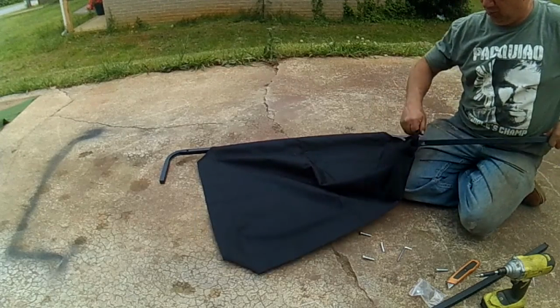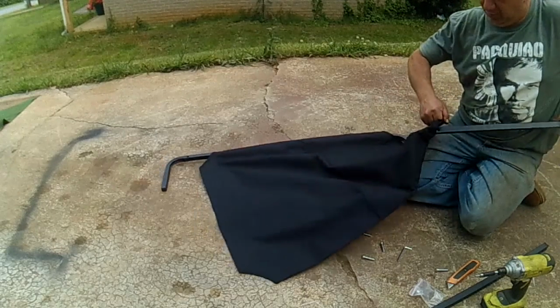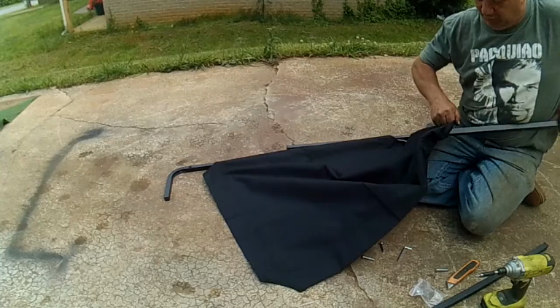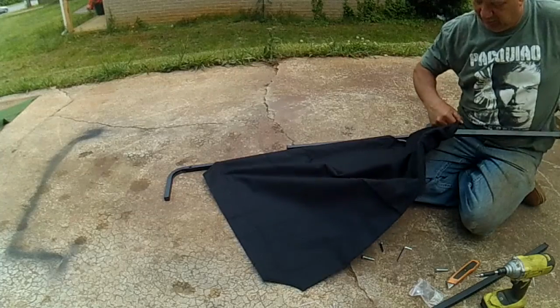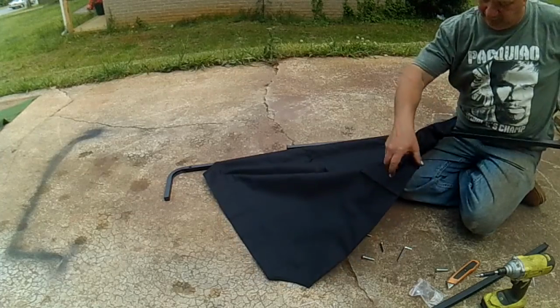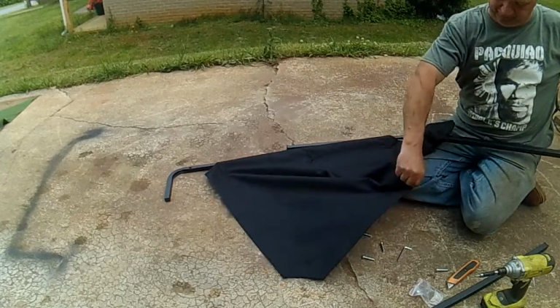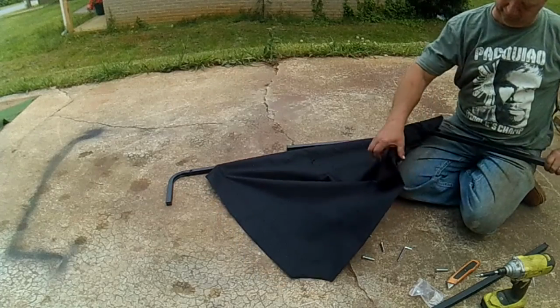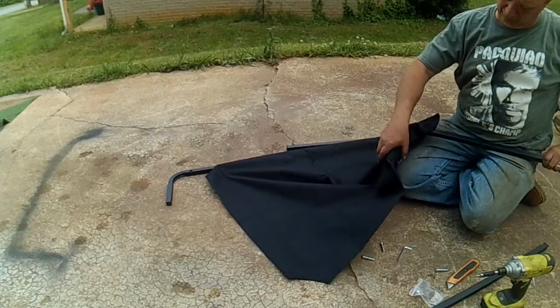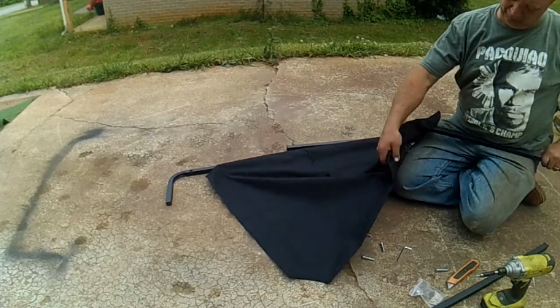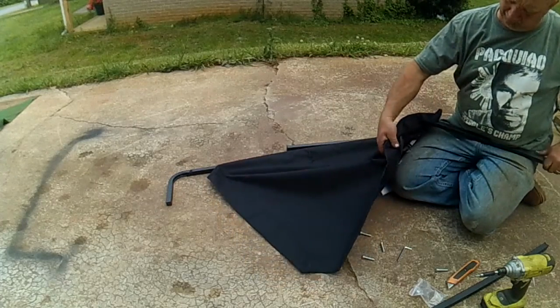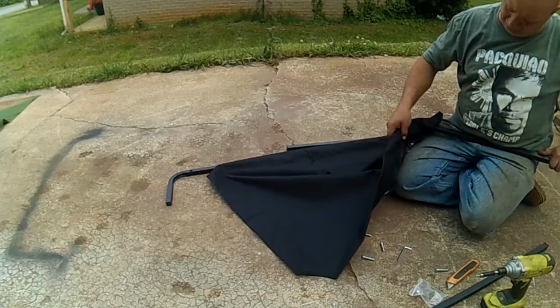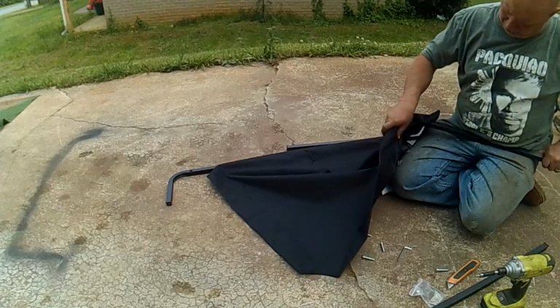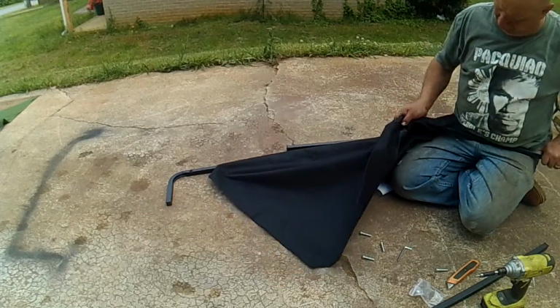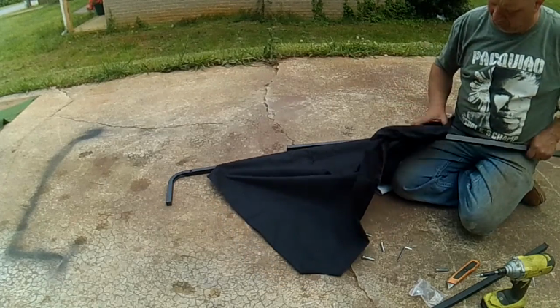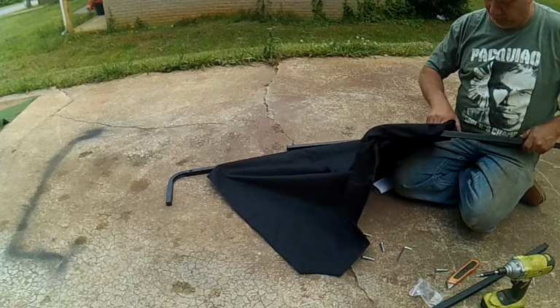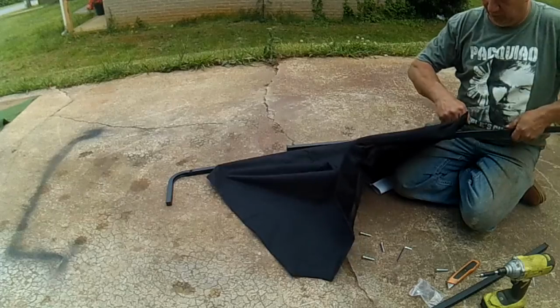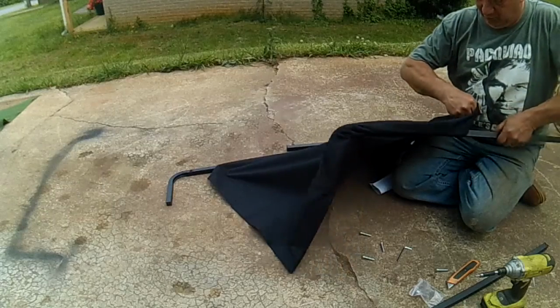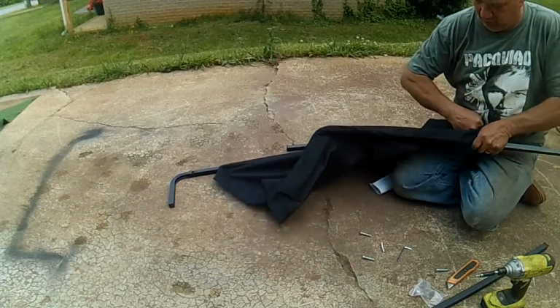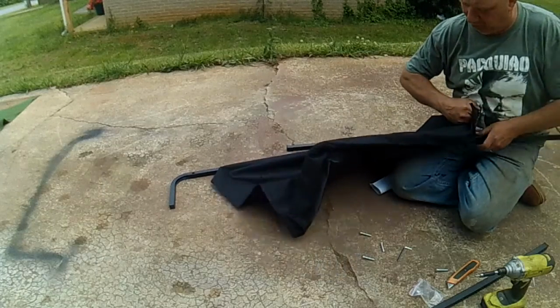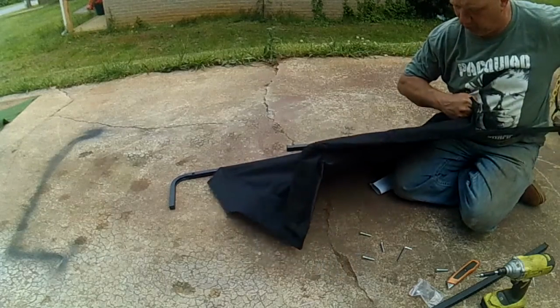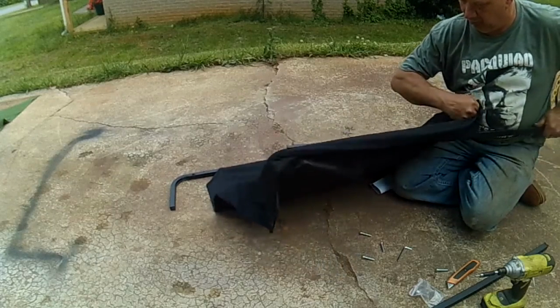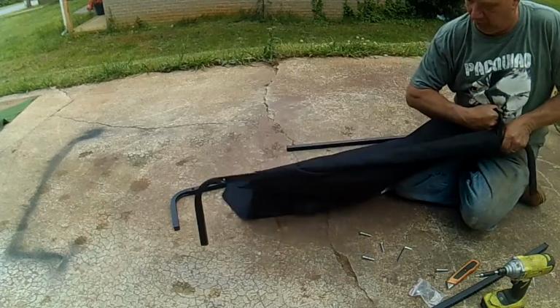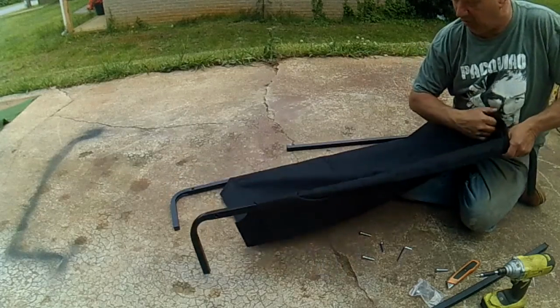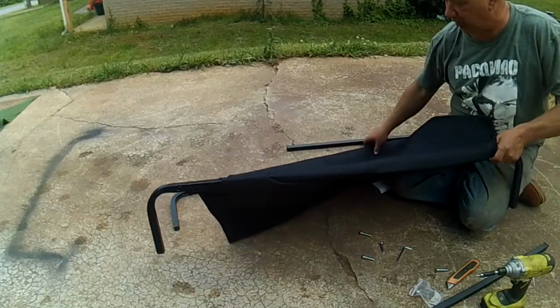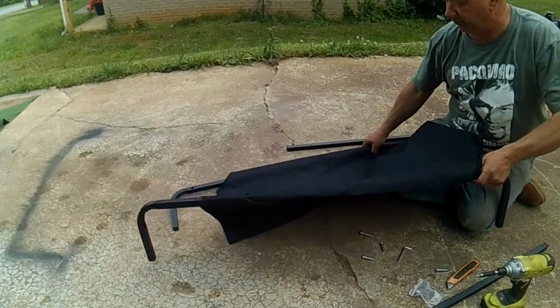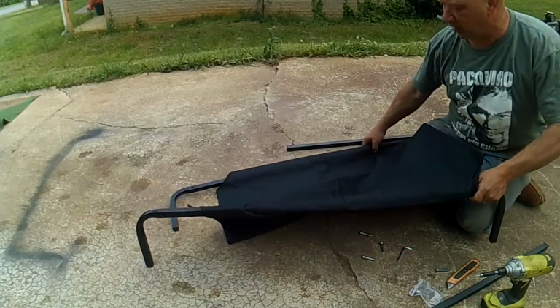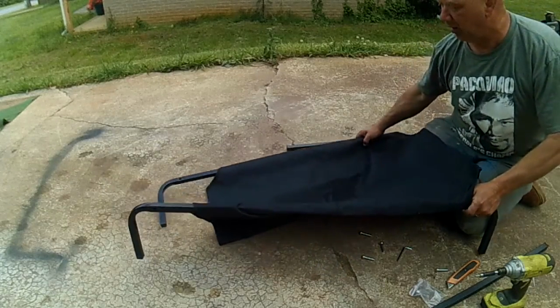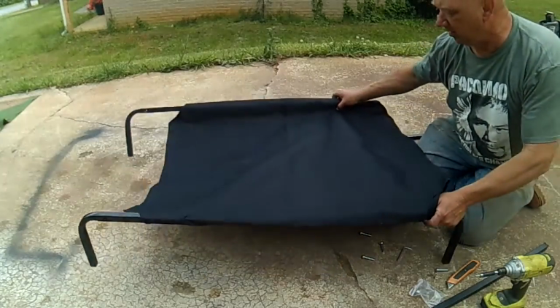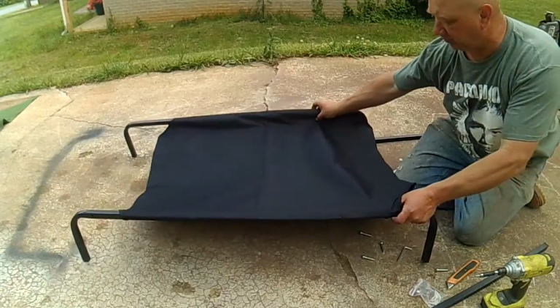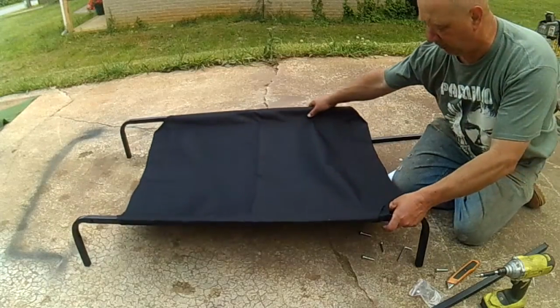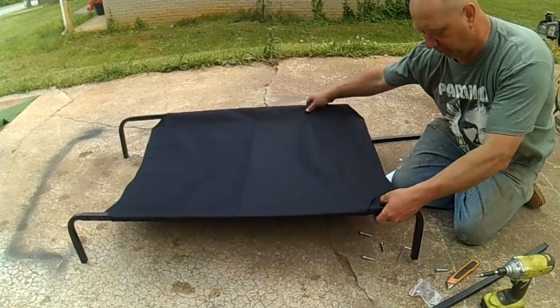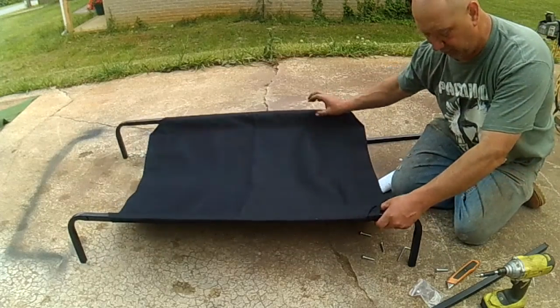Let's see if I can read the instructions to find out if it goes up. So, put this in there. Looks like we've finished the bed.